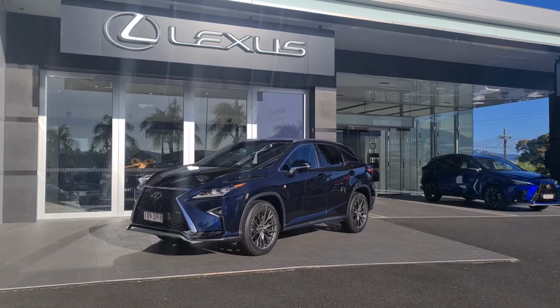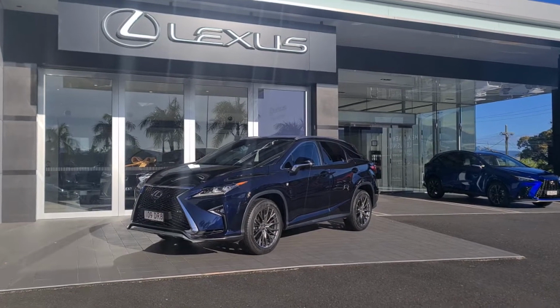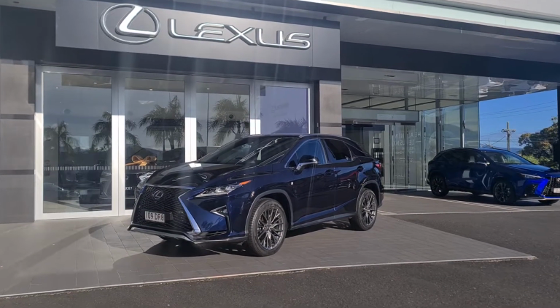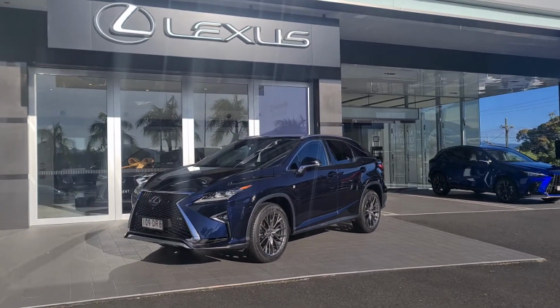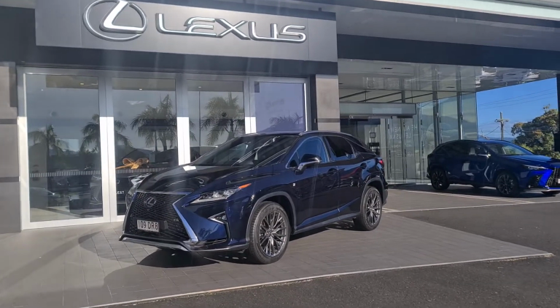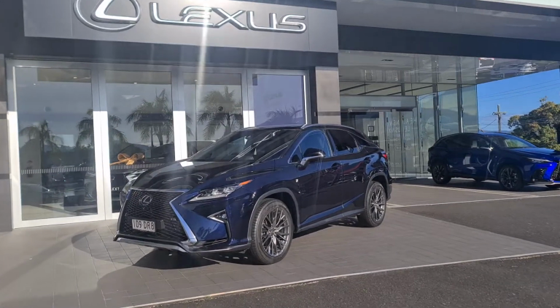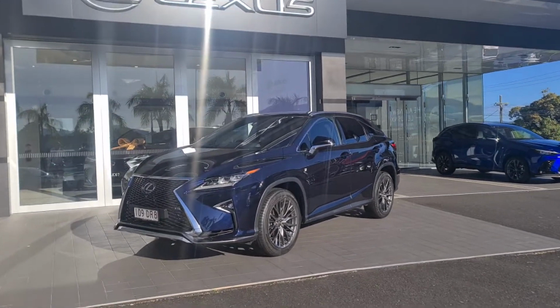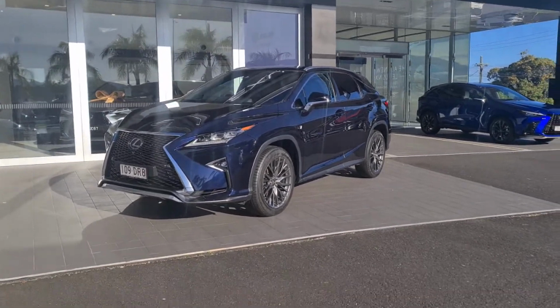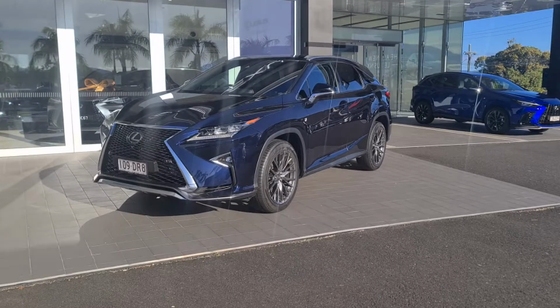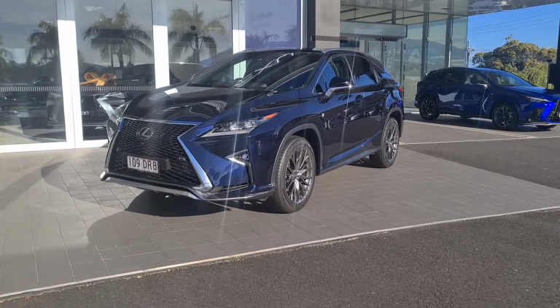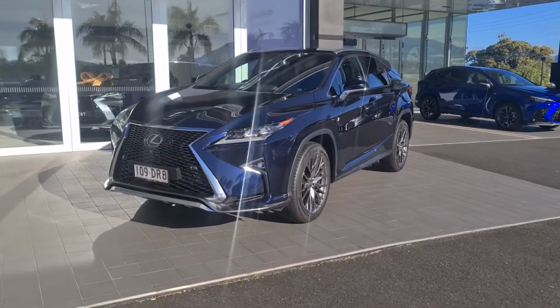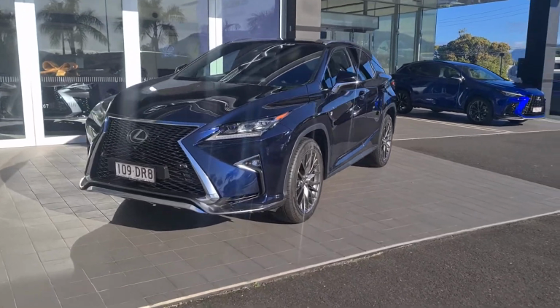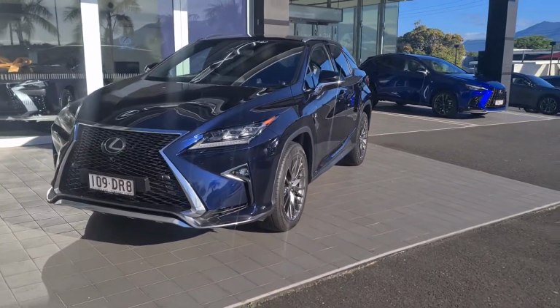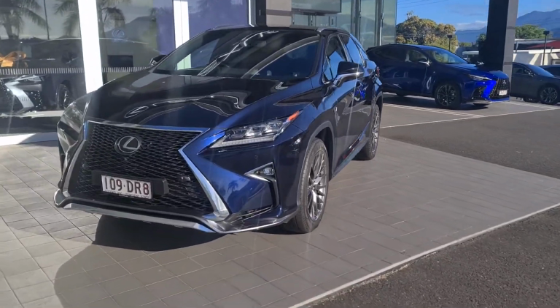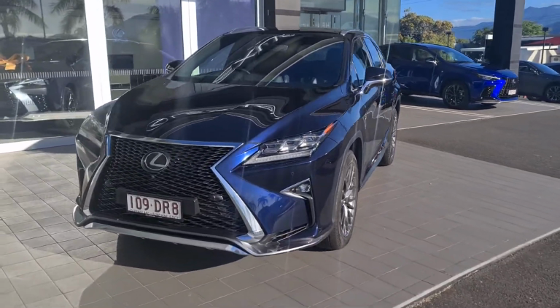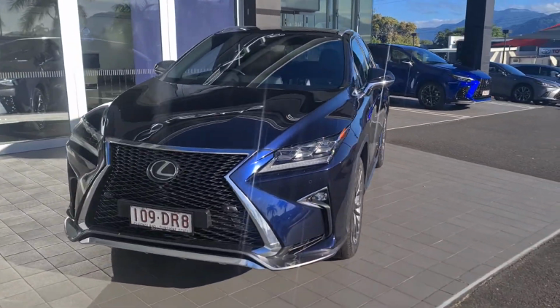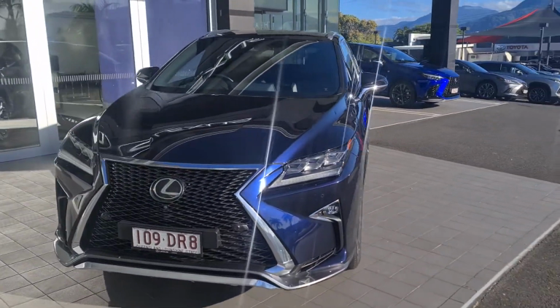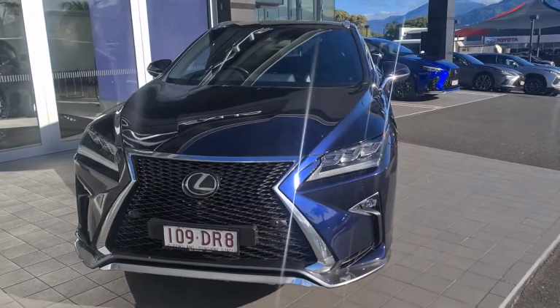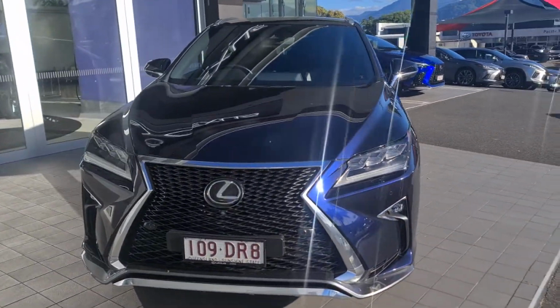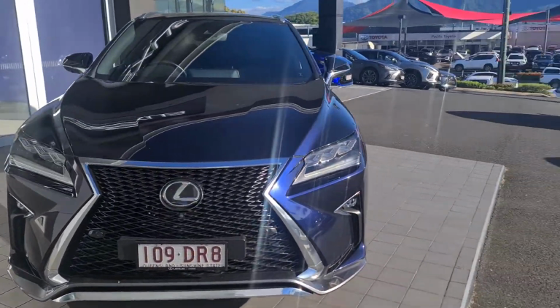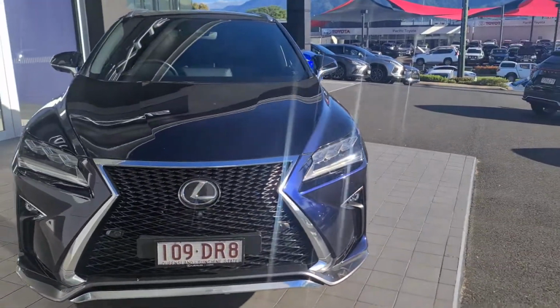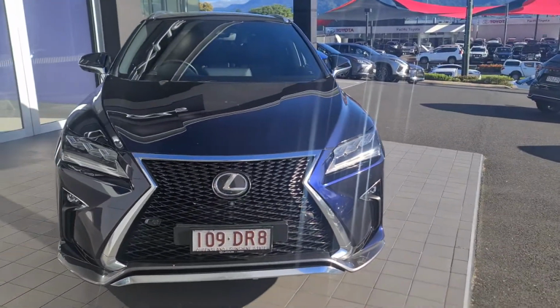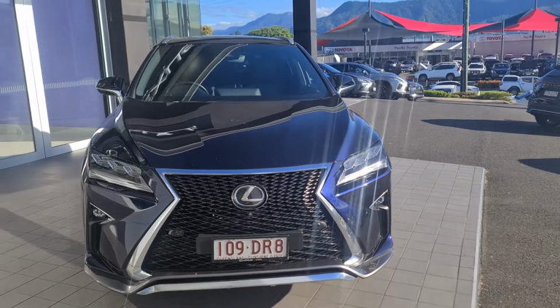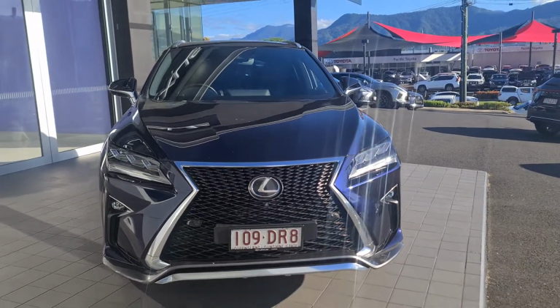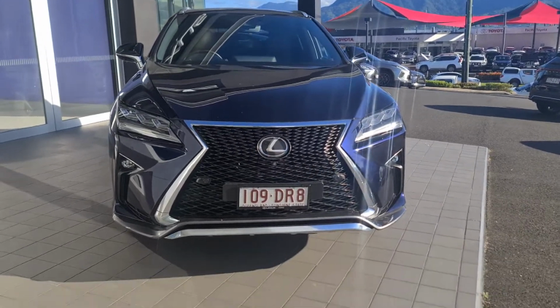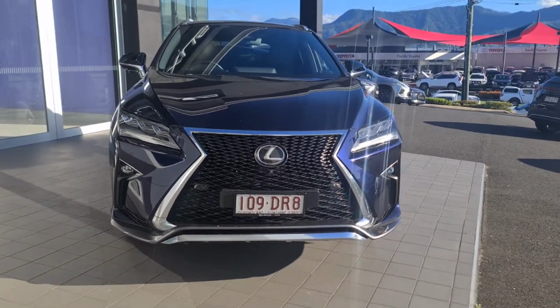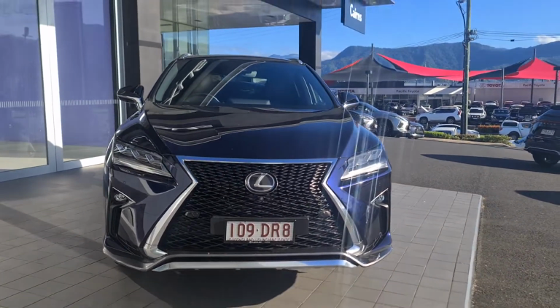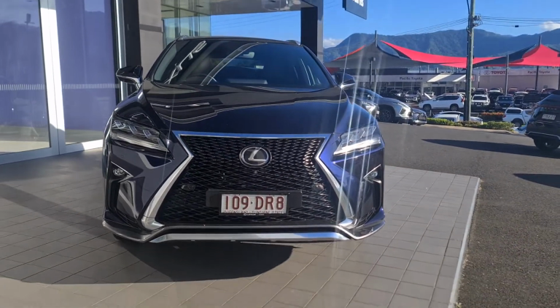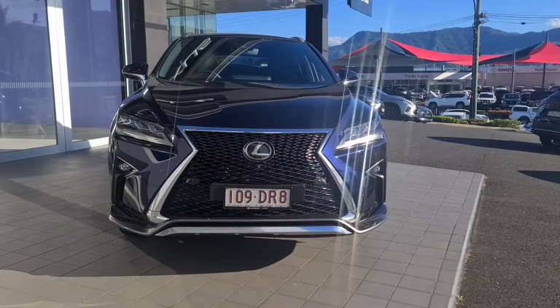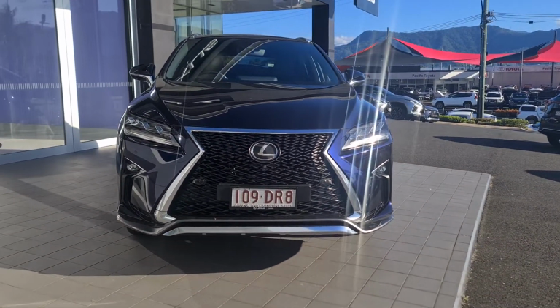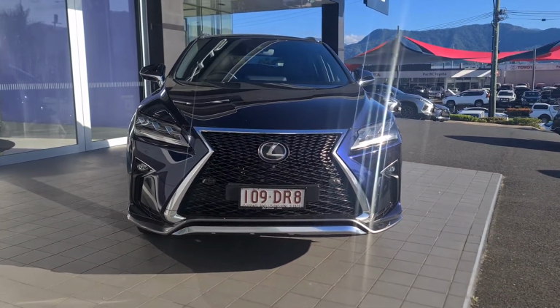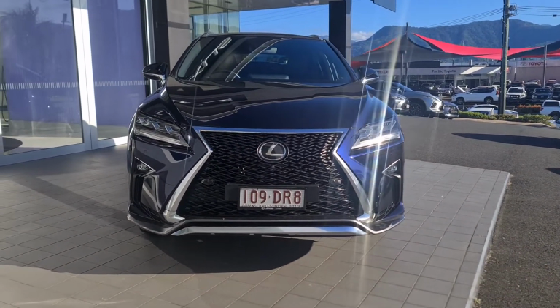G'day Cam, just a quick video around the RX for you mate. As you can see, the blue looks pretty stunning in the sunlight.